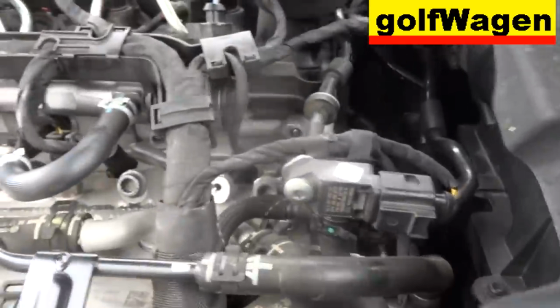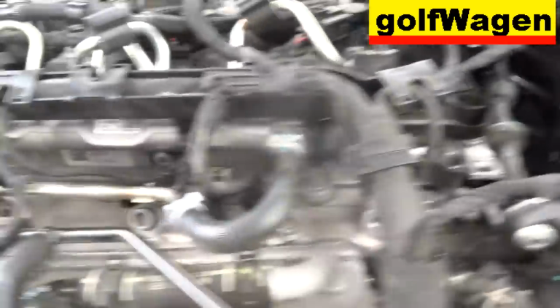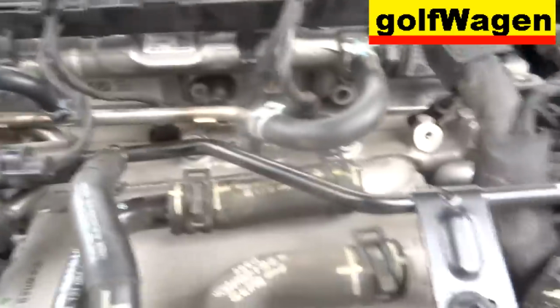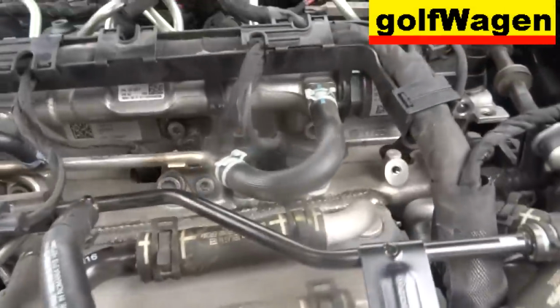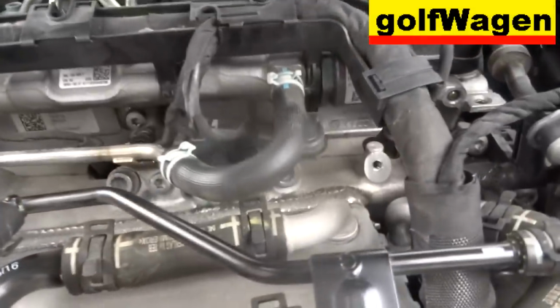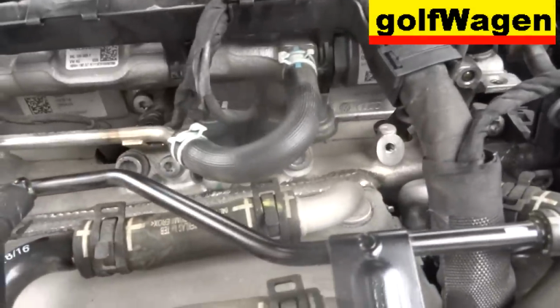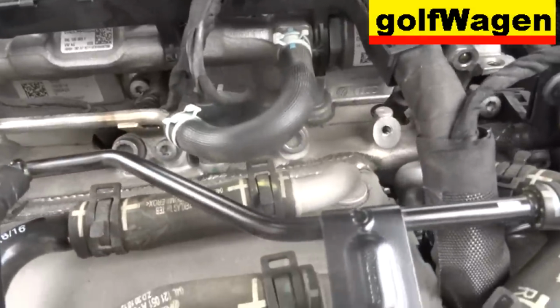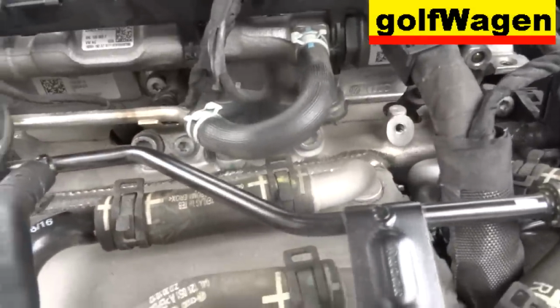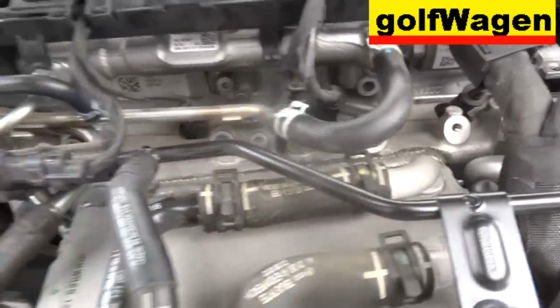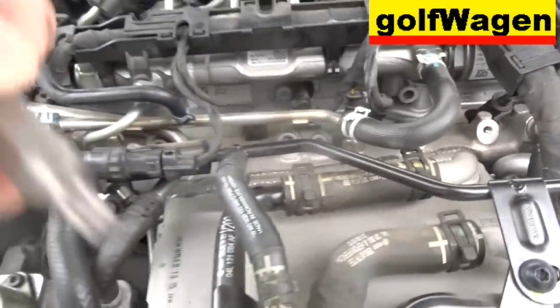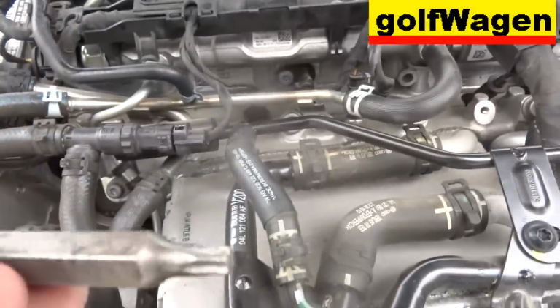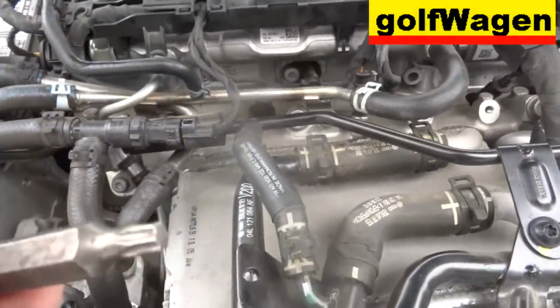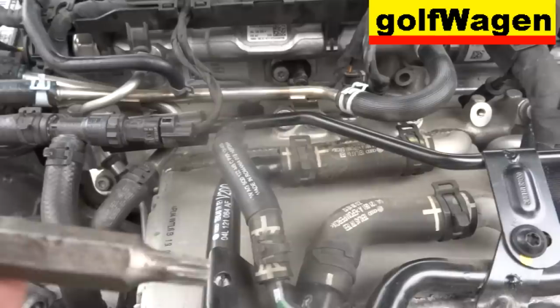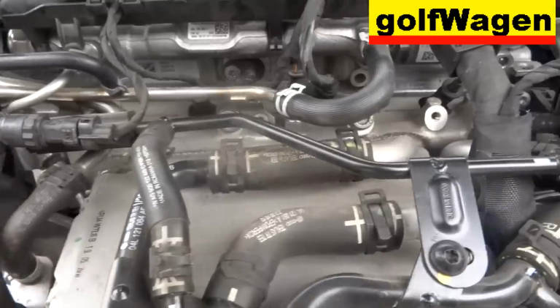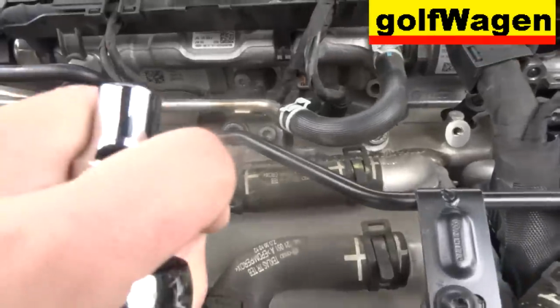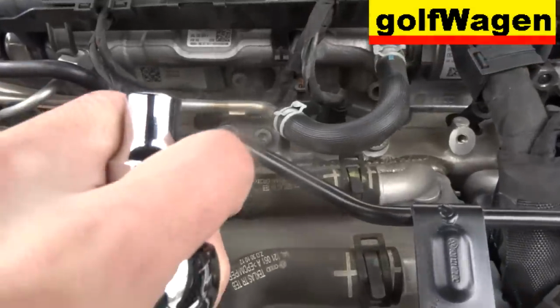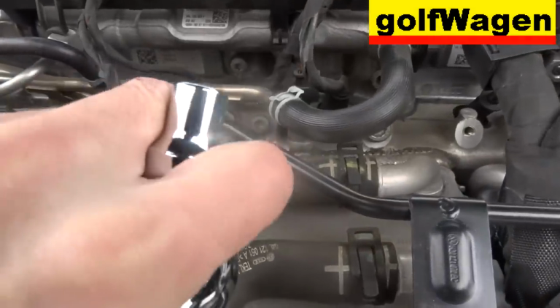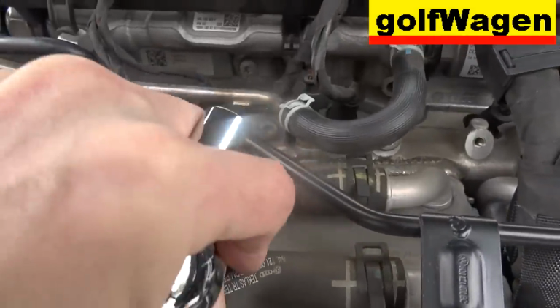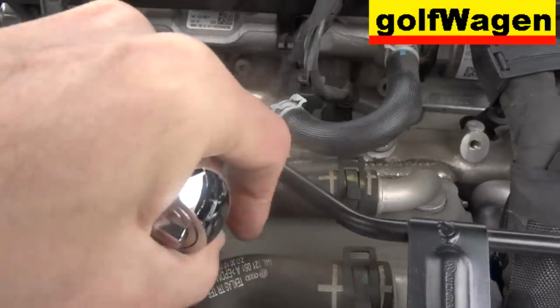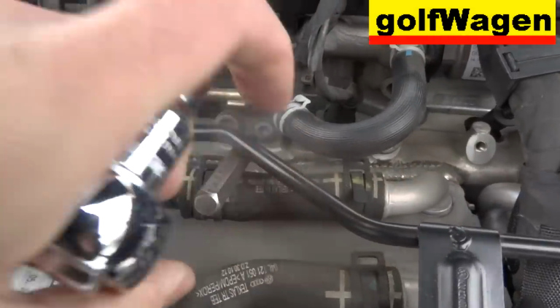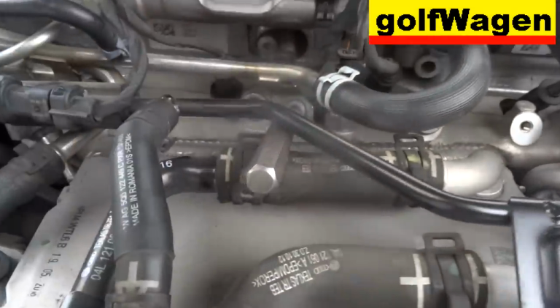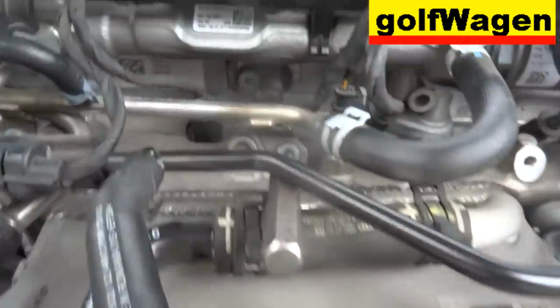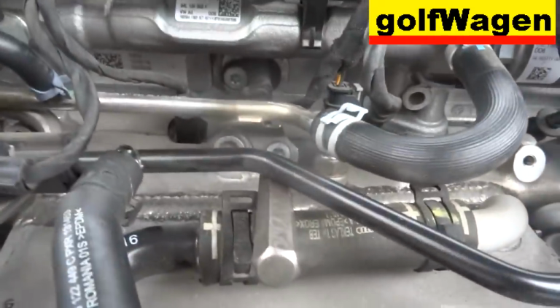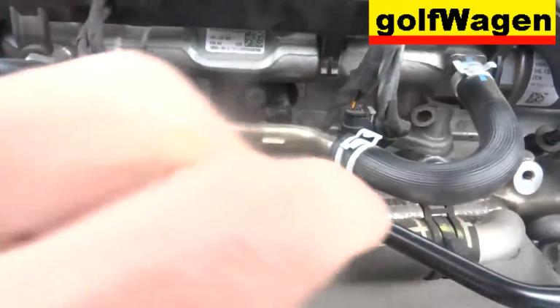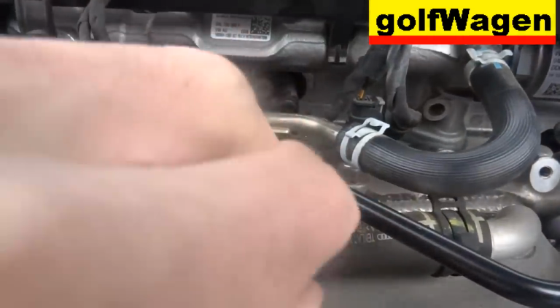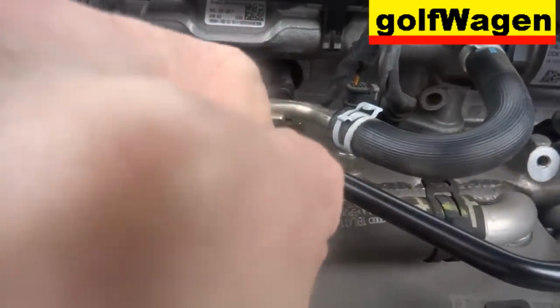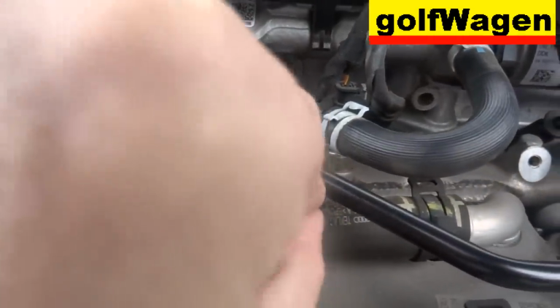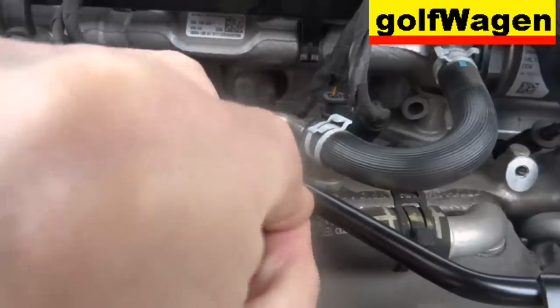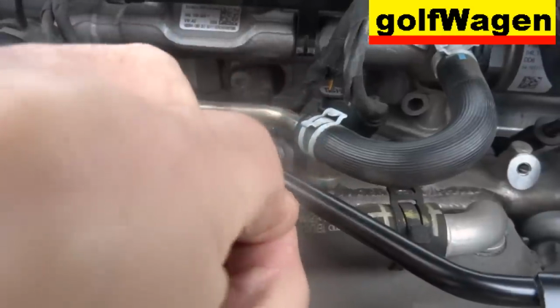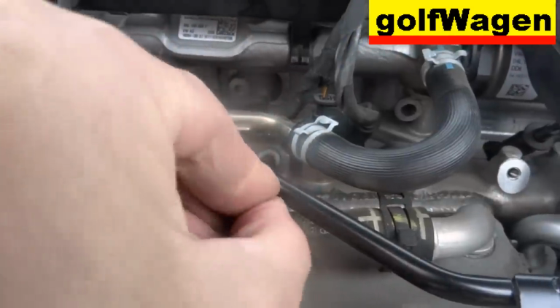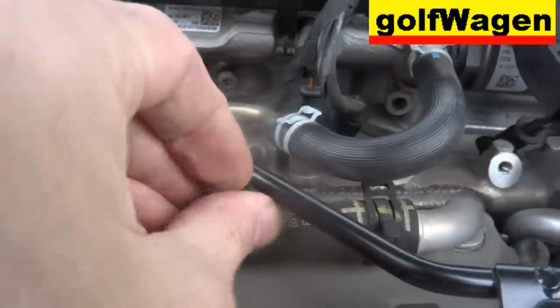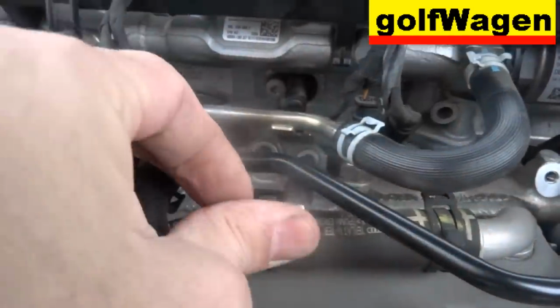Torx T30. Torx T30, third step down. Fuel hose.